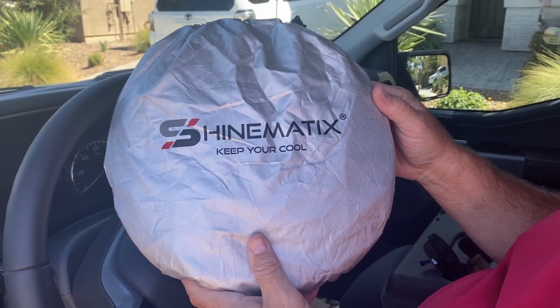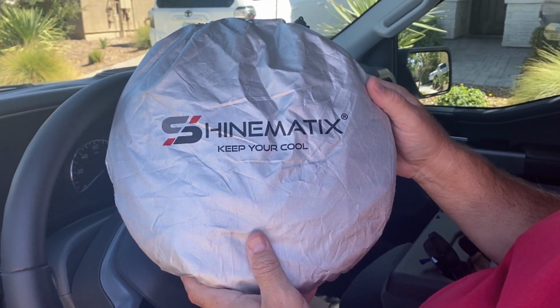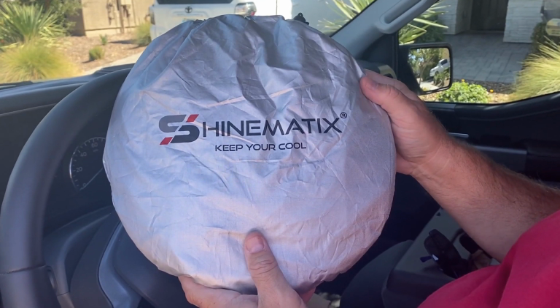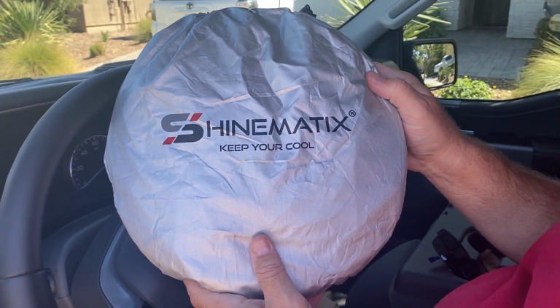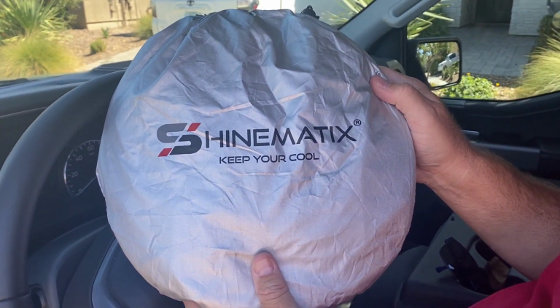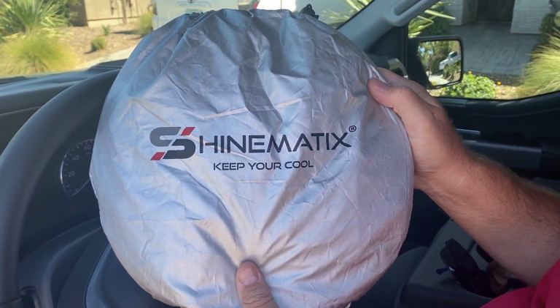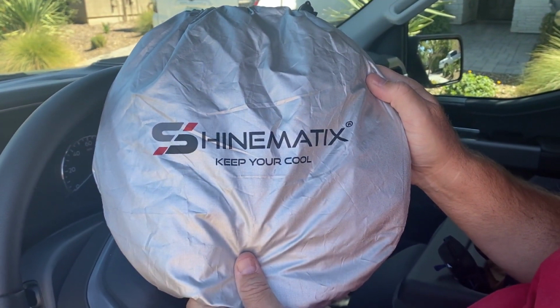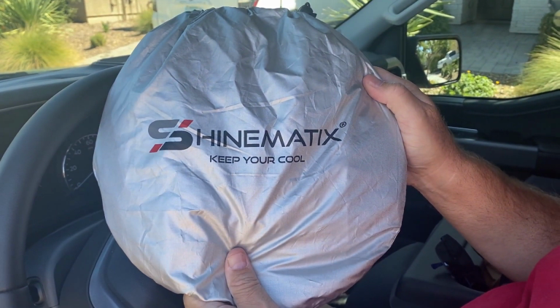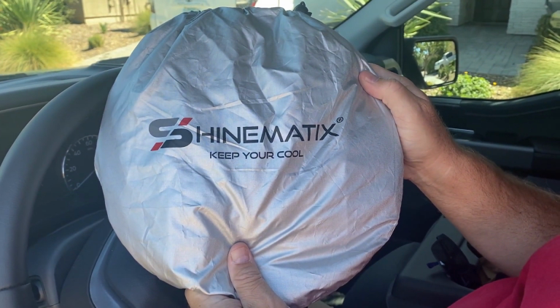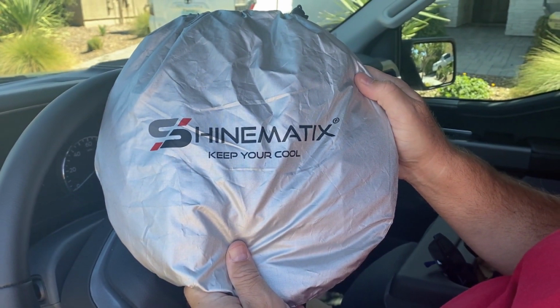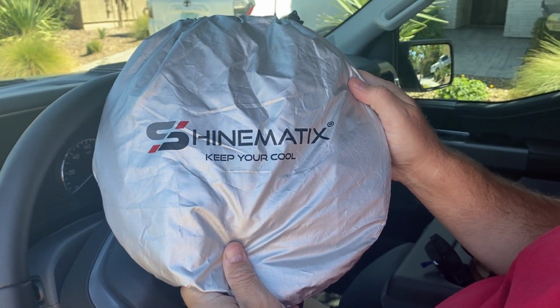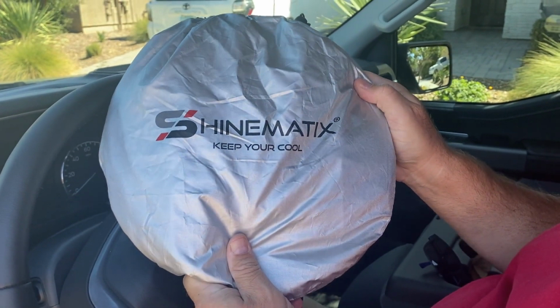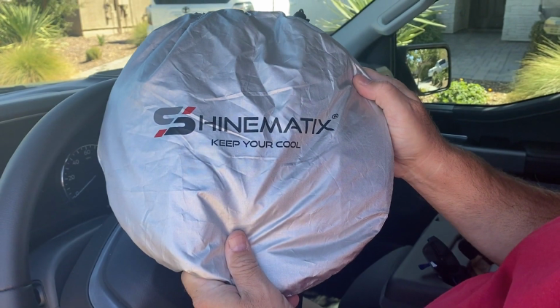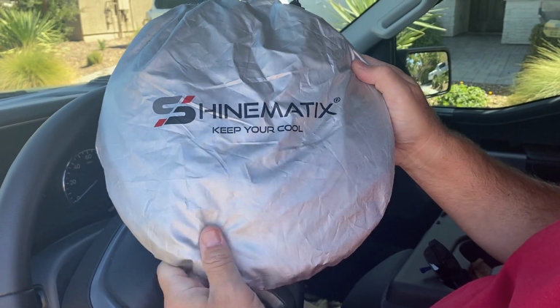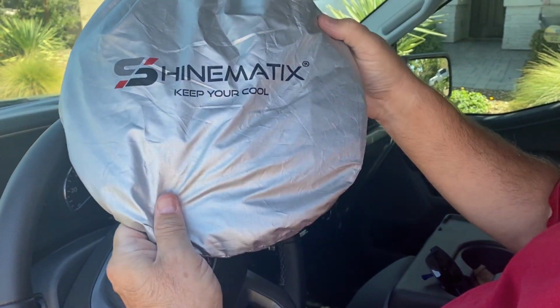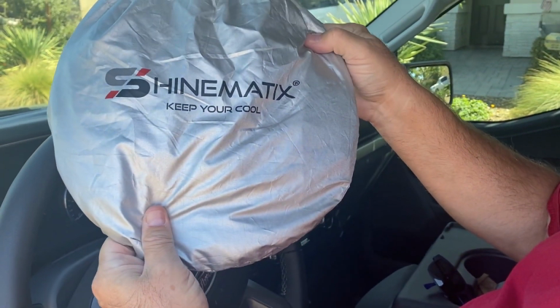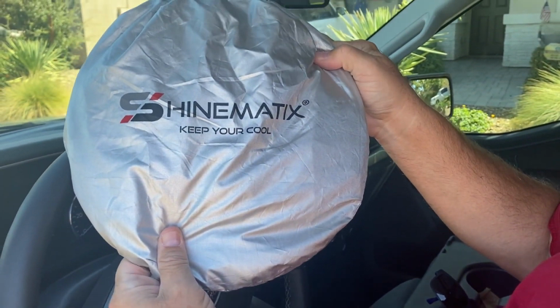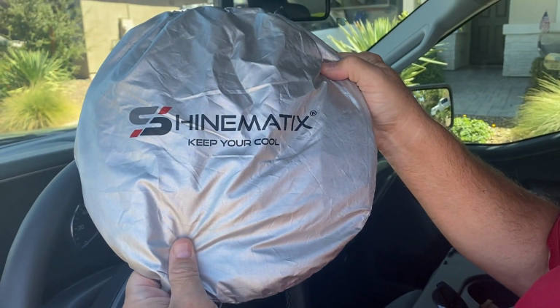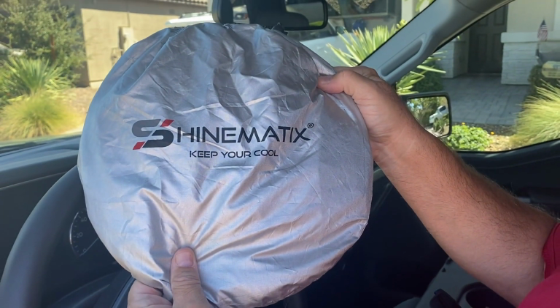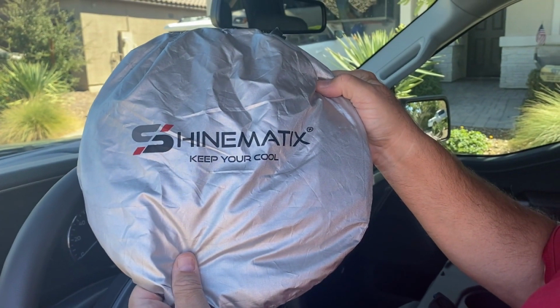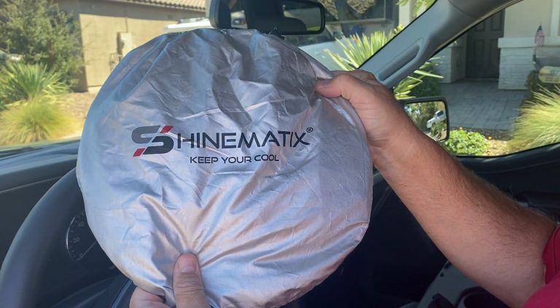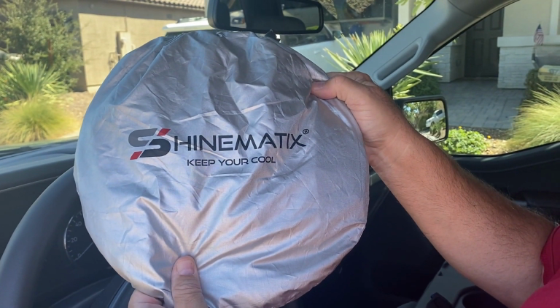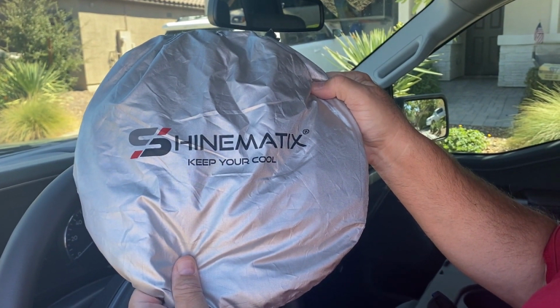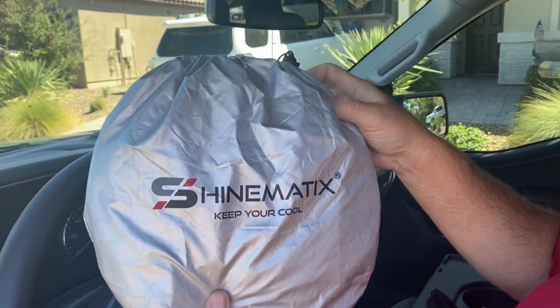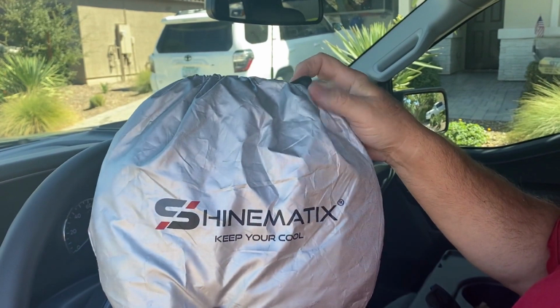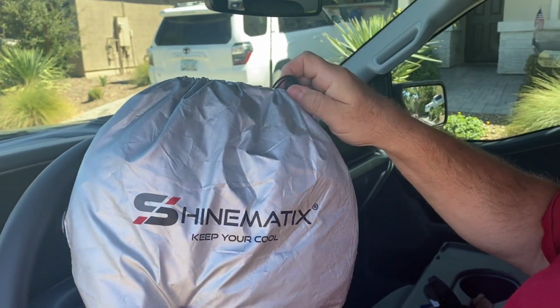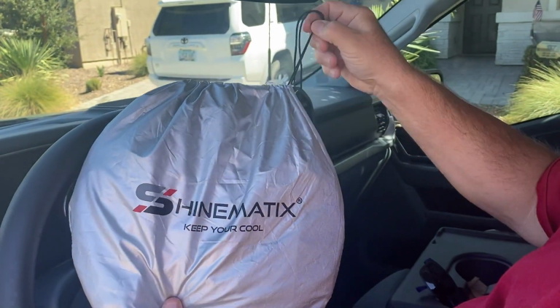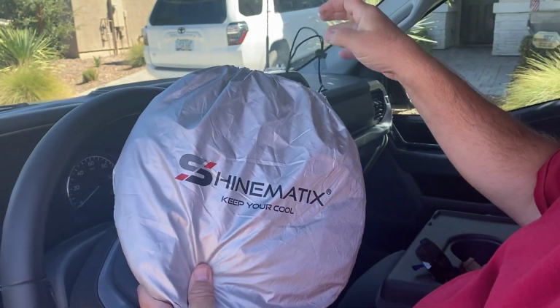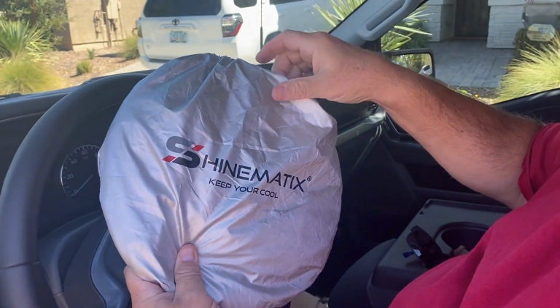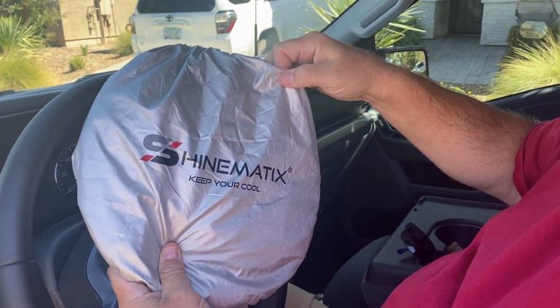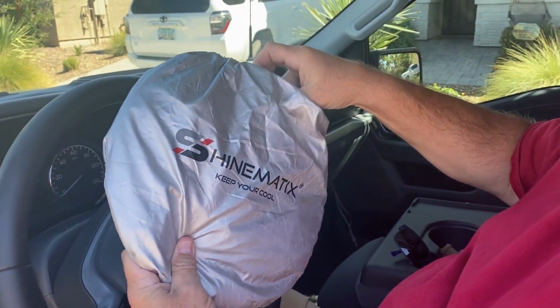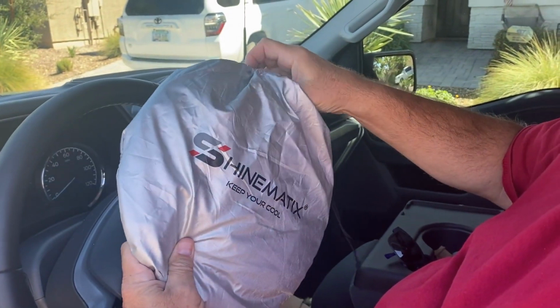Let's take a closer look at the ShineMadex windshield and dash protector. This is in its folded up storage bag that comes with it, and I'm going to show you how it goes and gets installed in our front windshield.